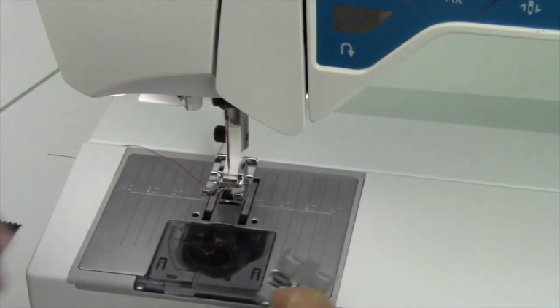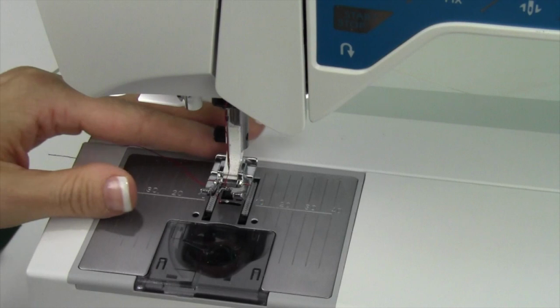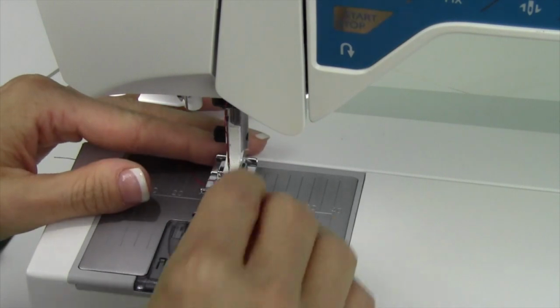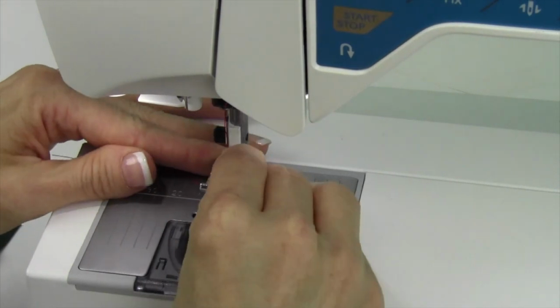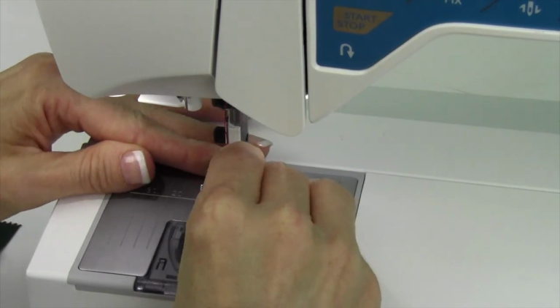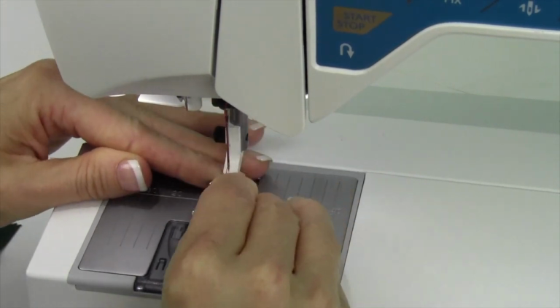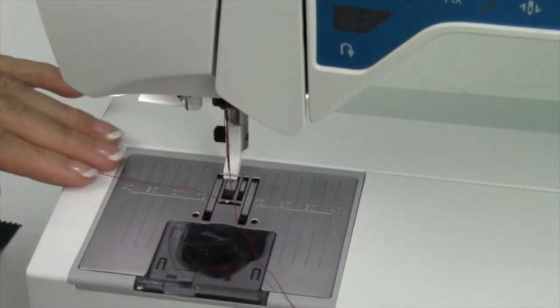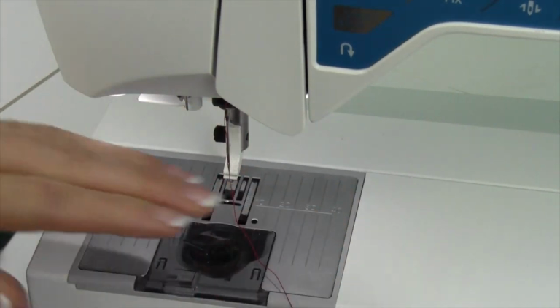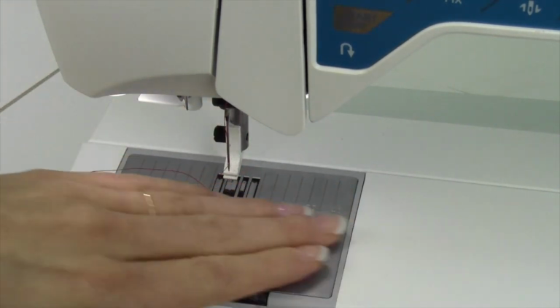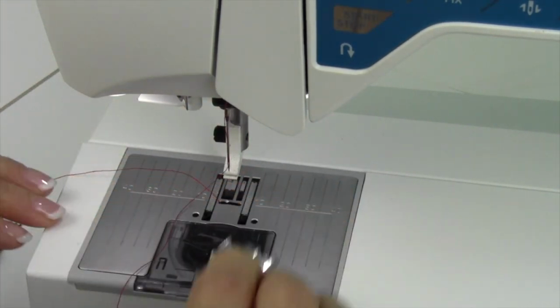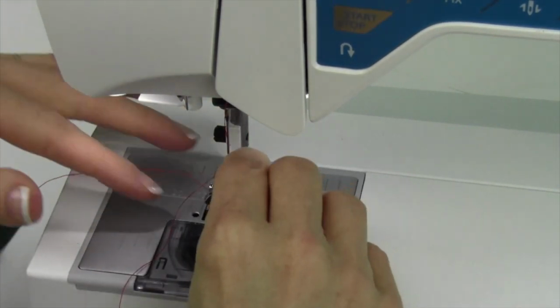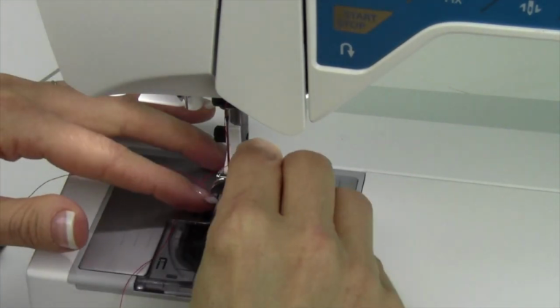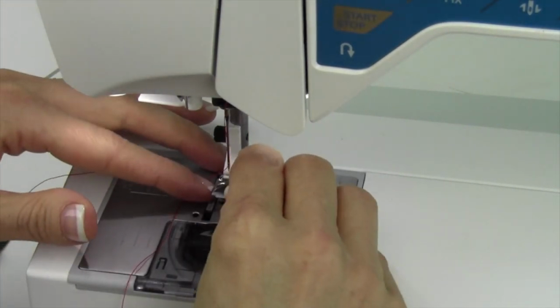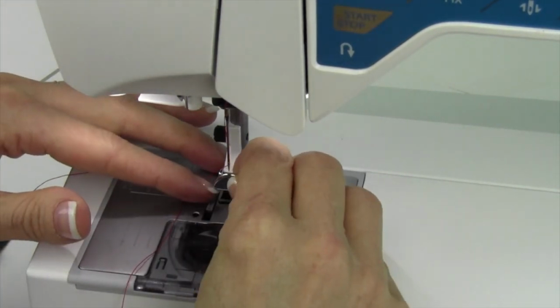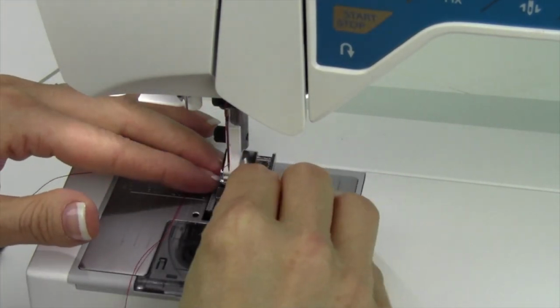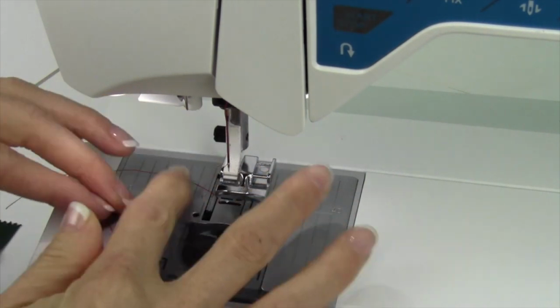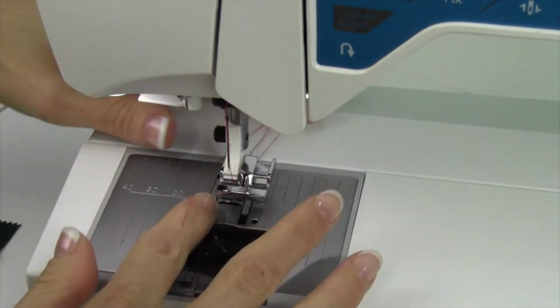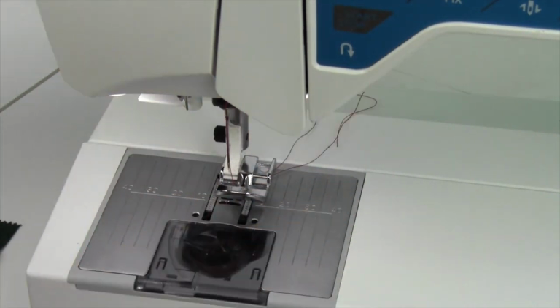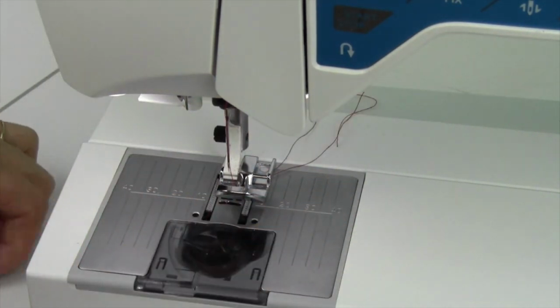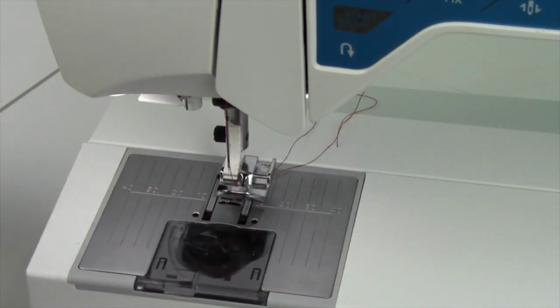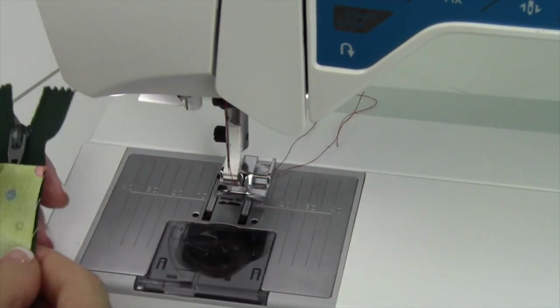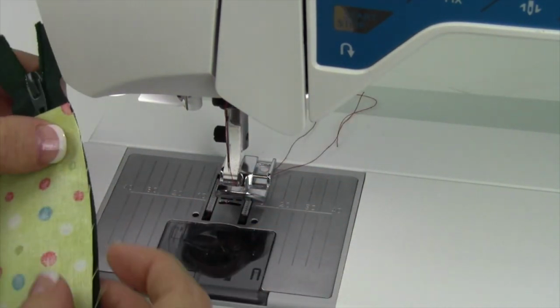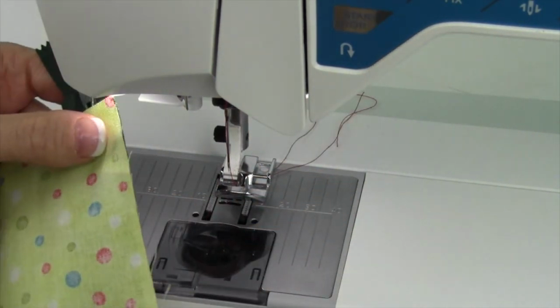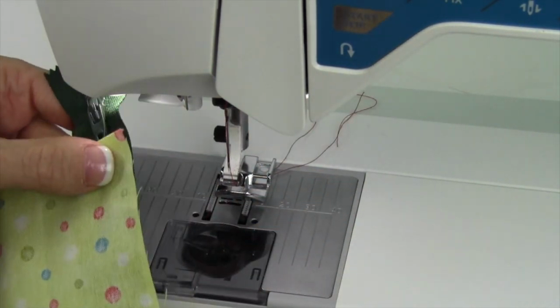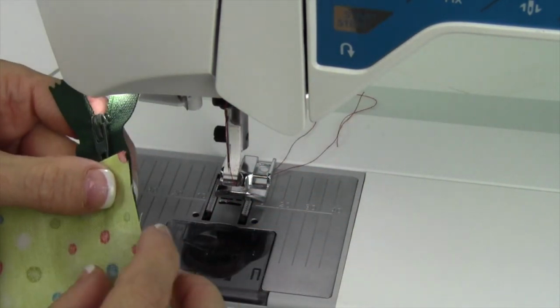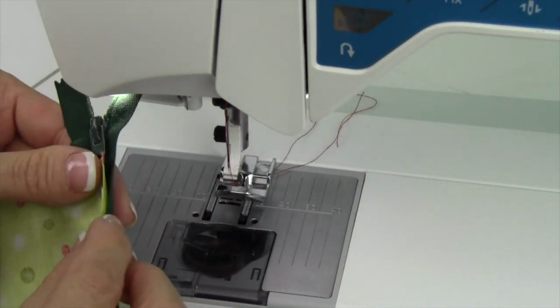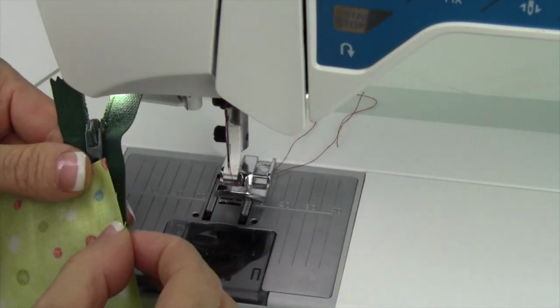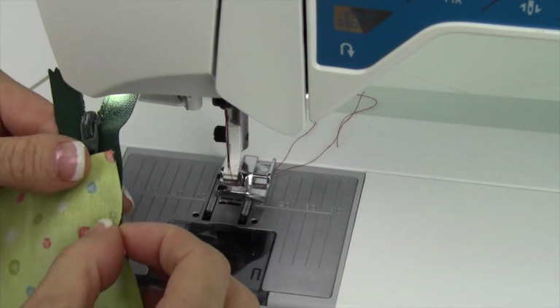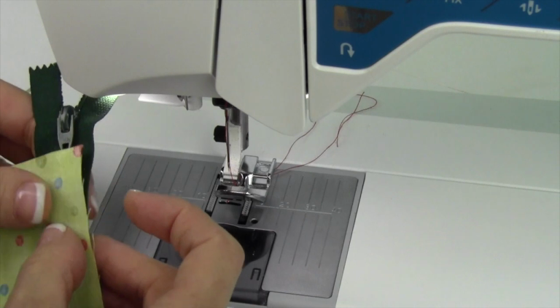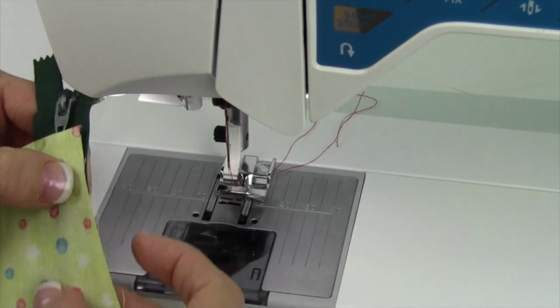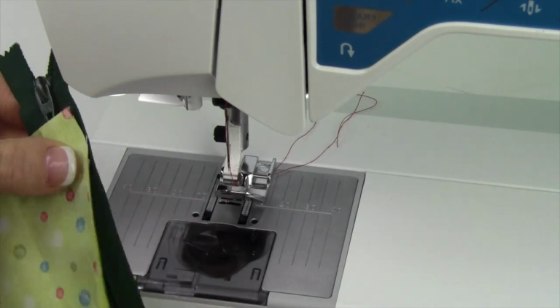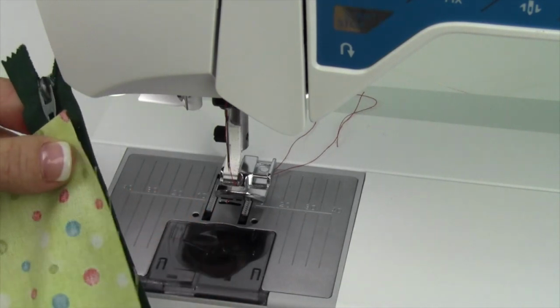Starting off, I'm going to go ahead and put this on the left-hand side. Once it's on, you're going to need to move your needle position to be closest to the zipper that you are working with.